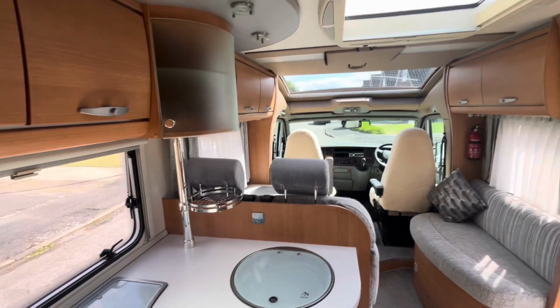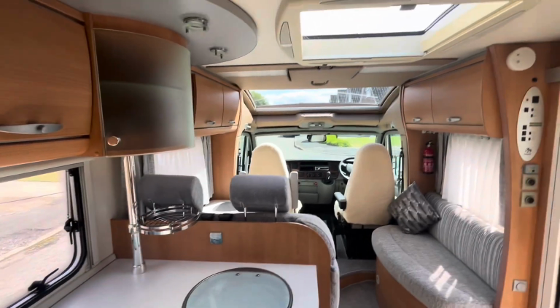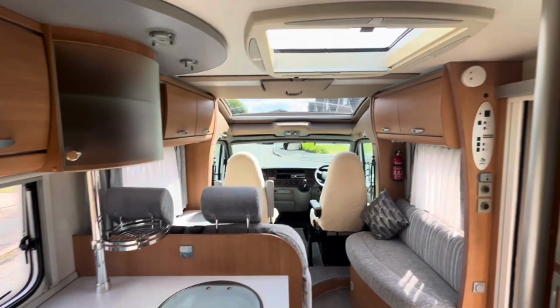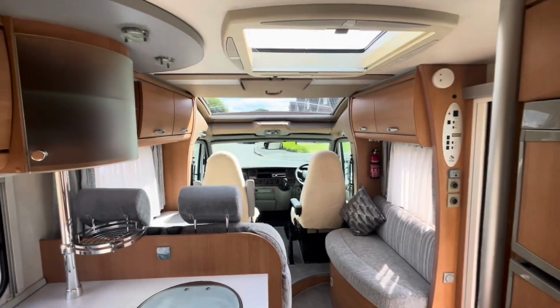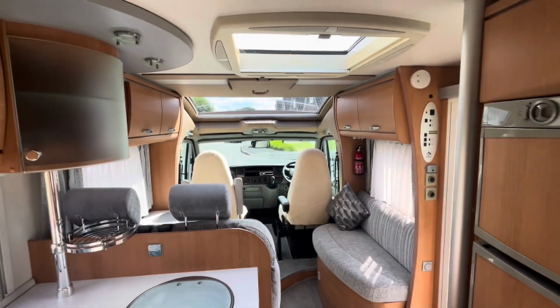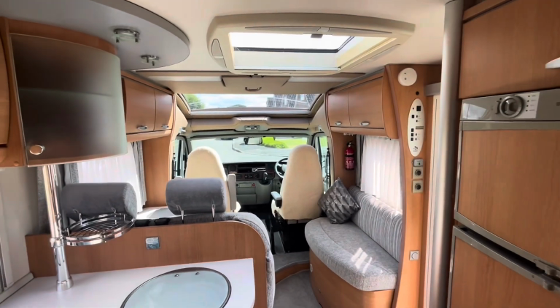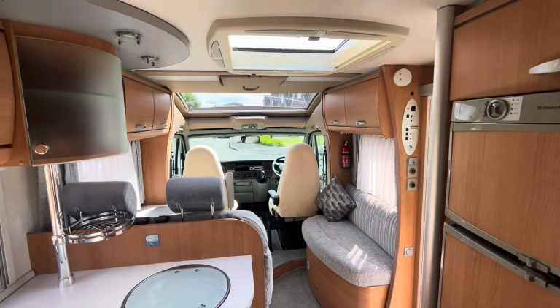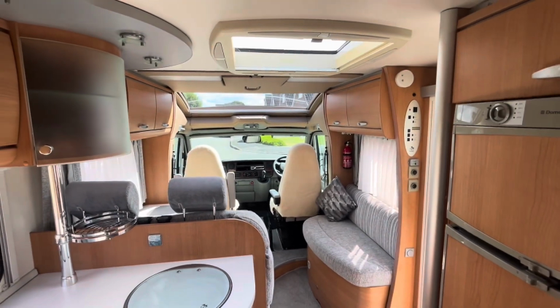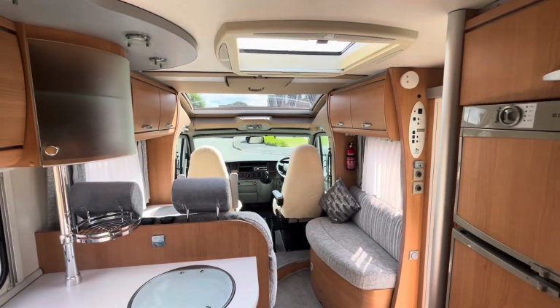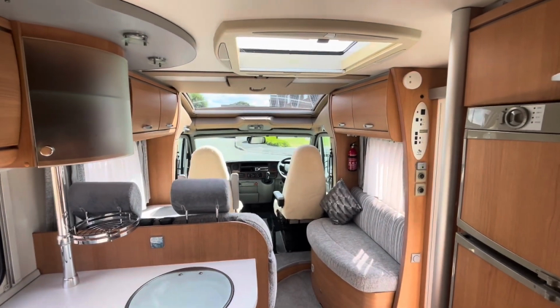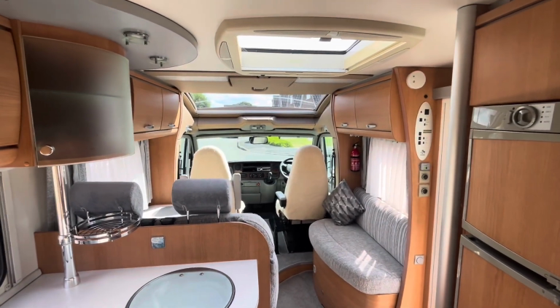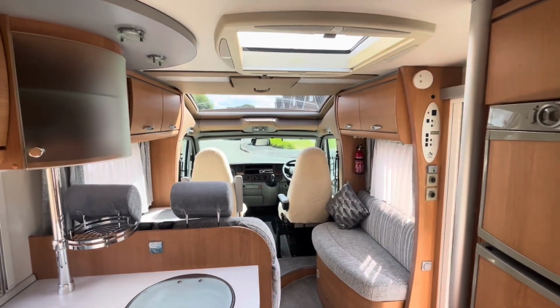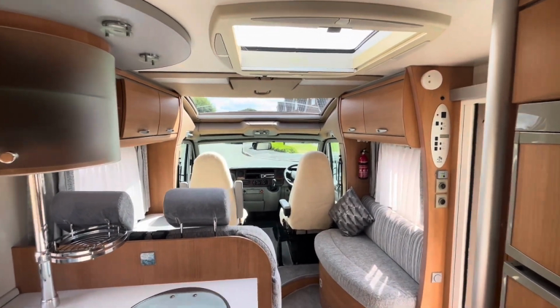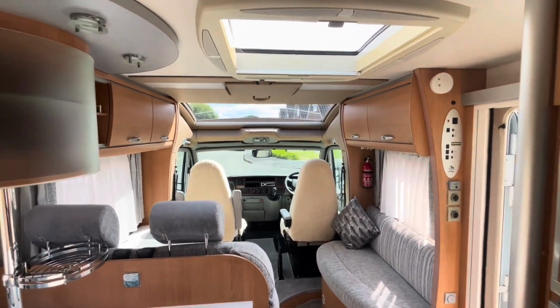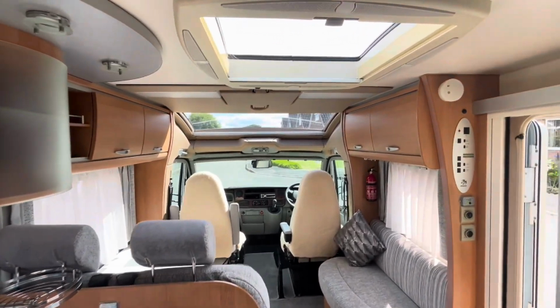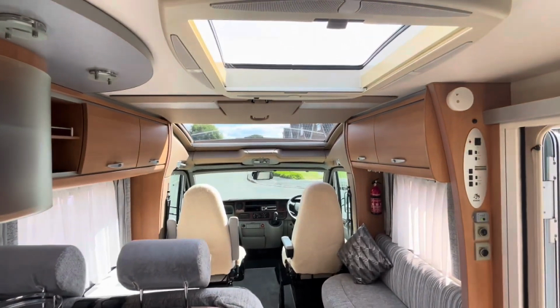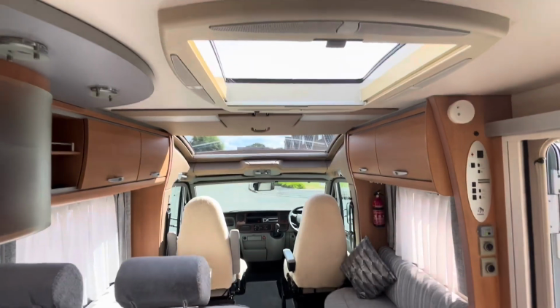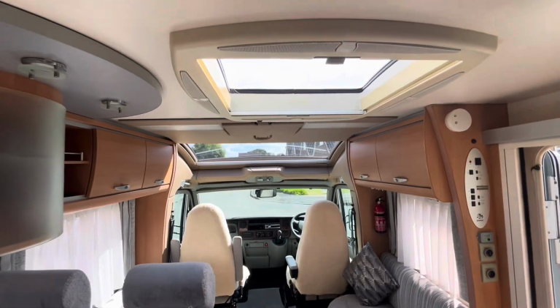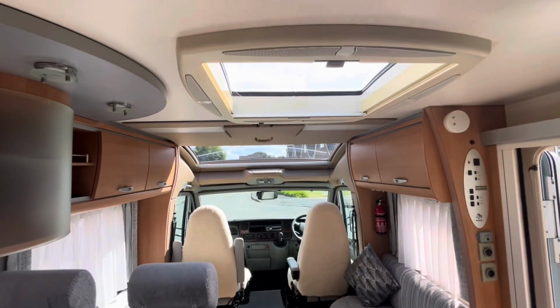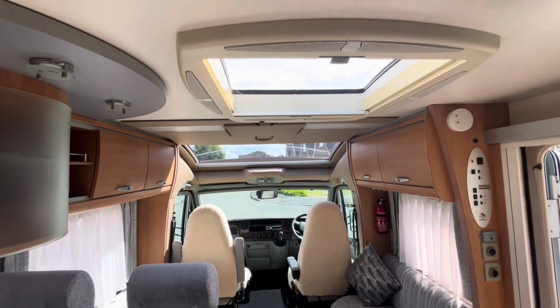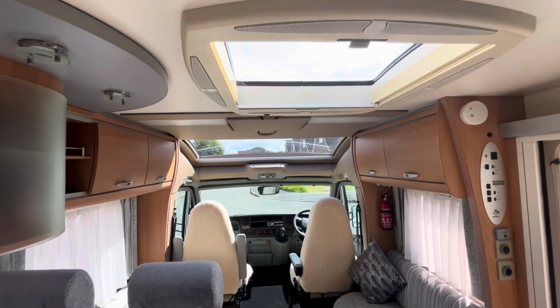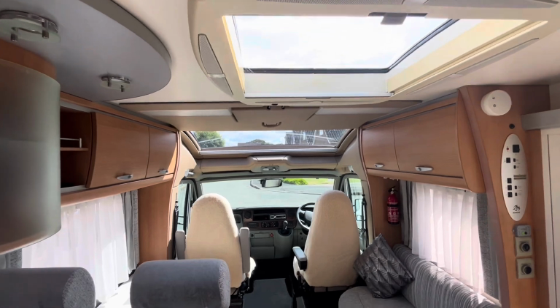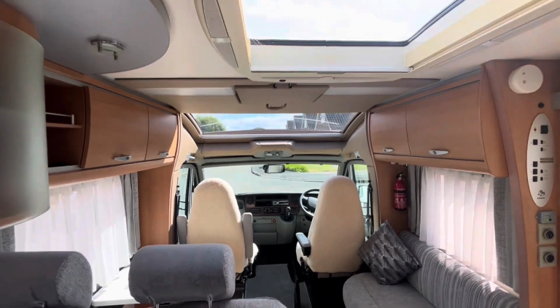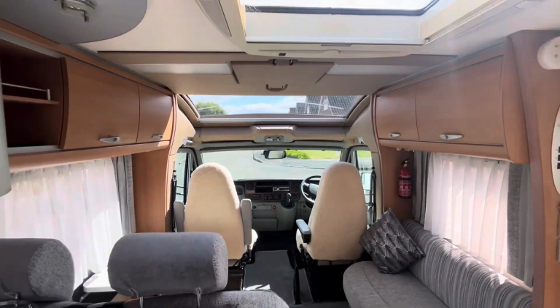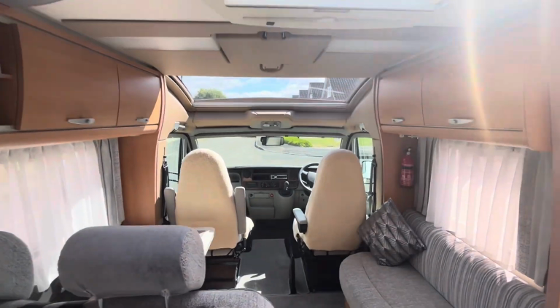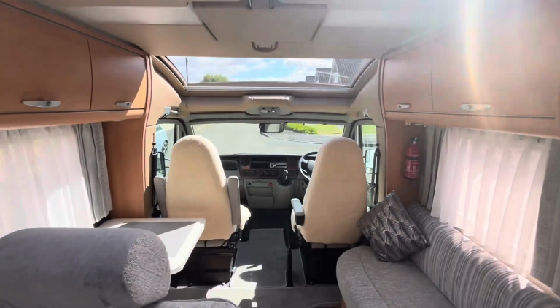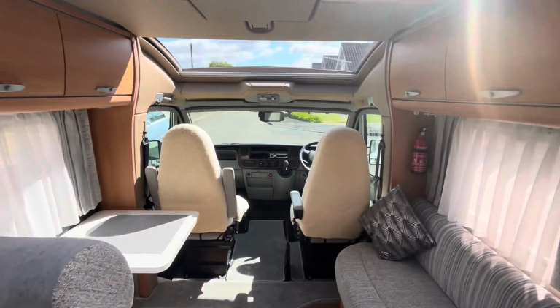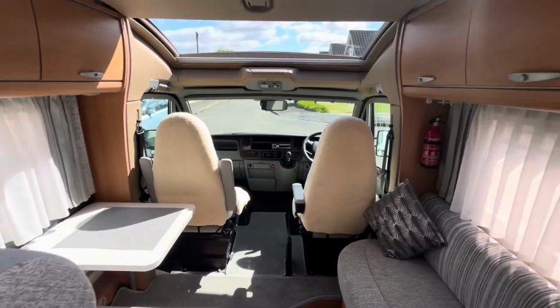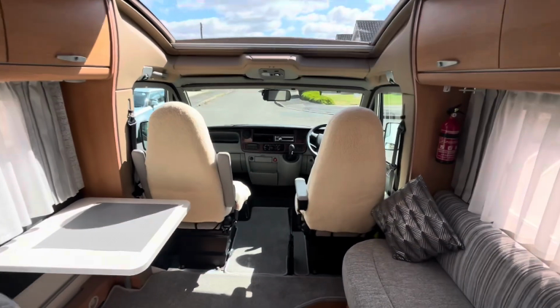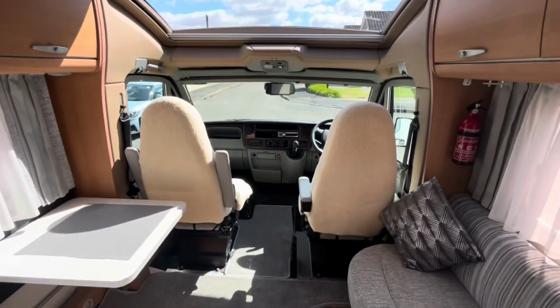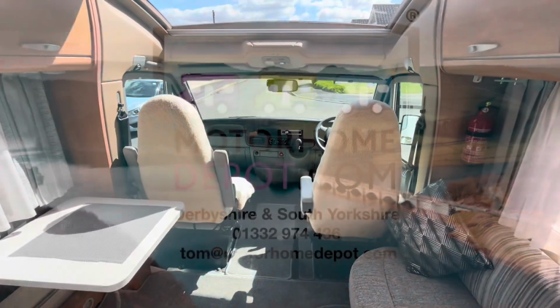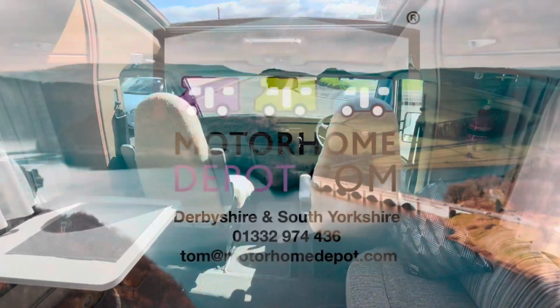For those of you looking forward, it's a nice airy van with lots of skylights over the top. So yeah, a really nice place to be.